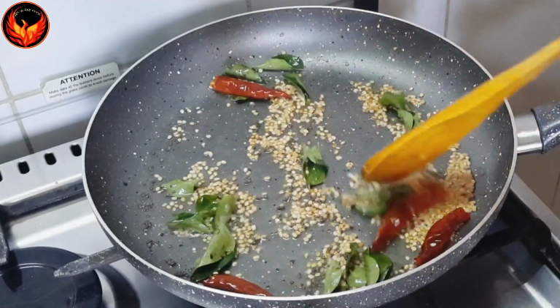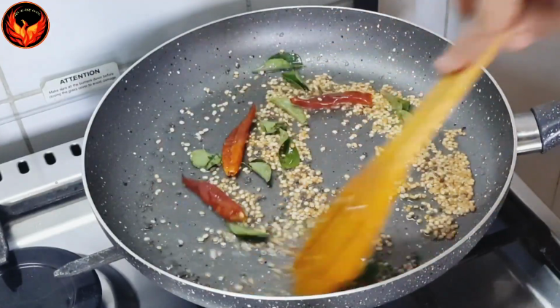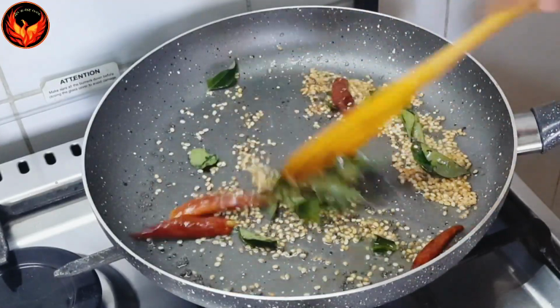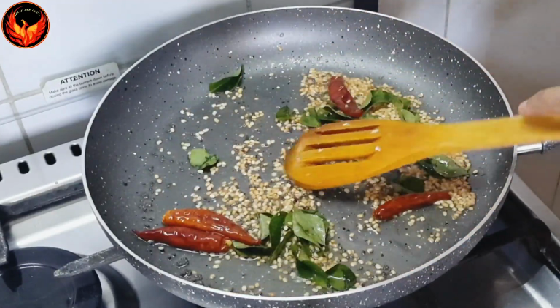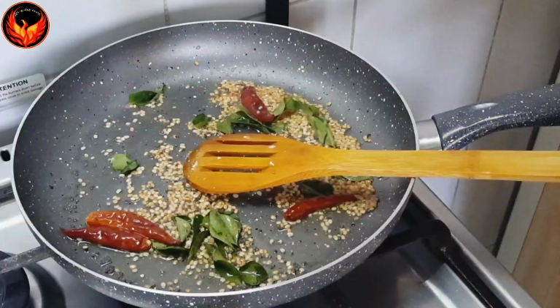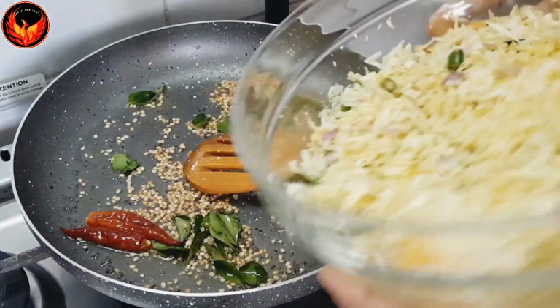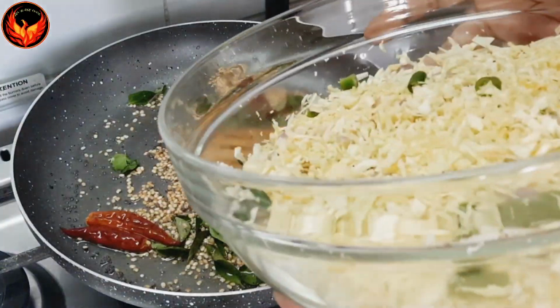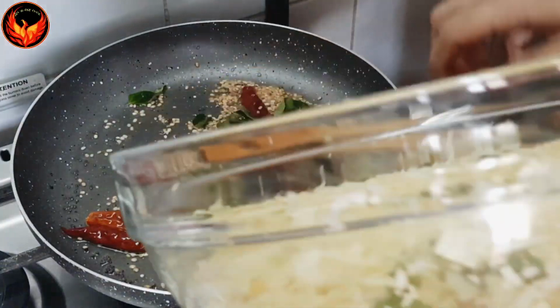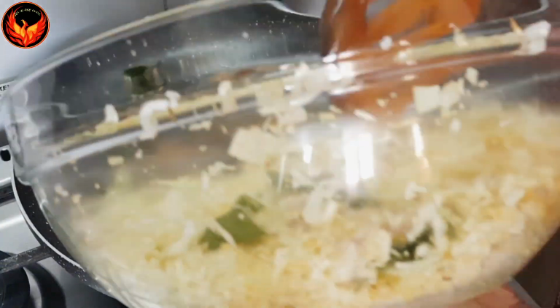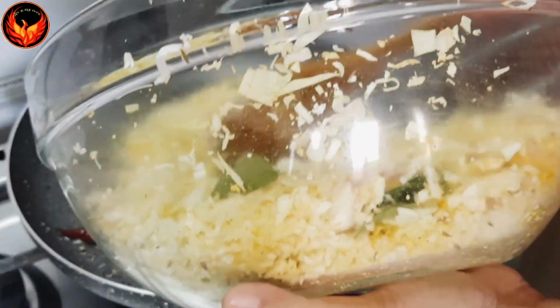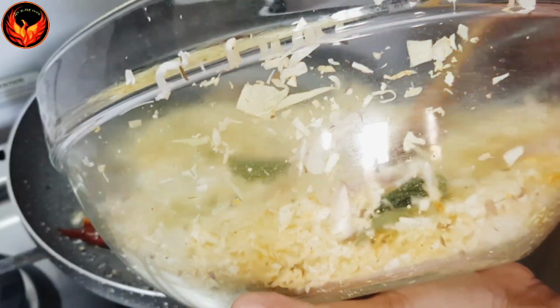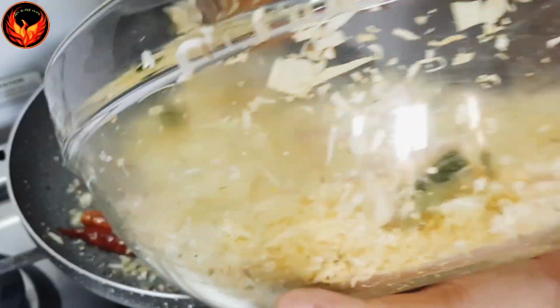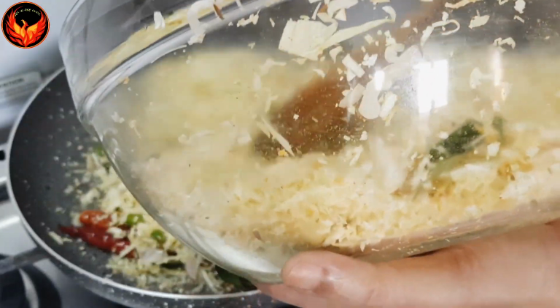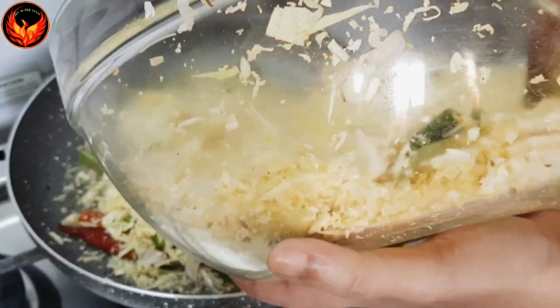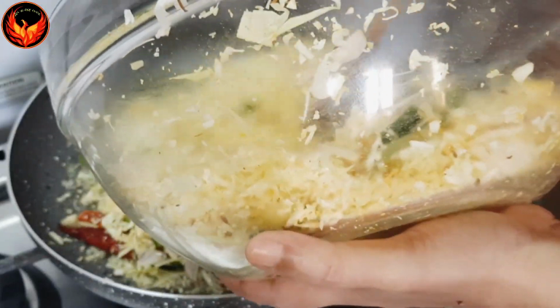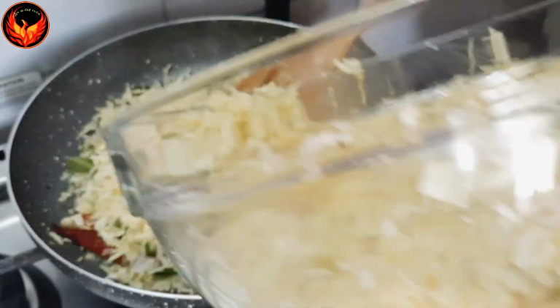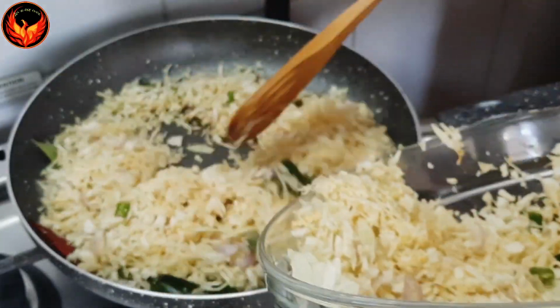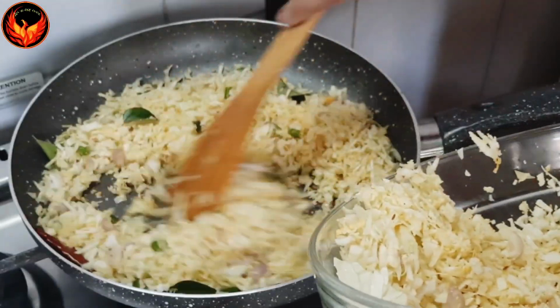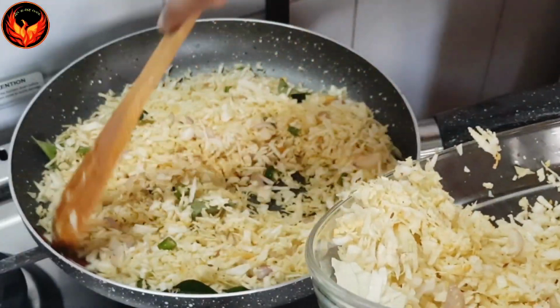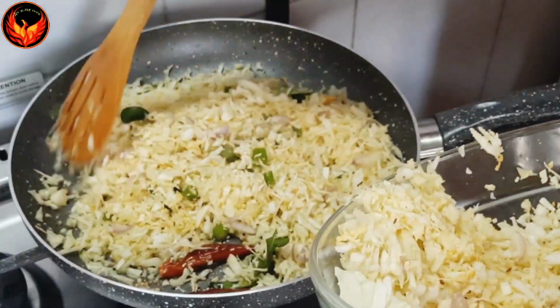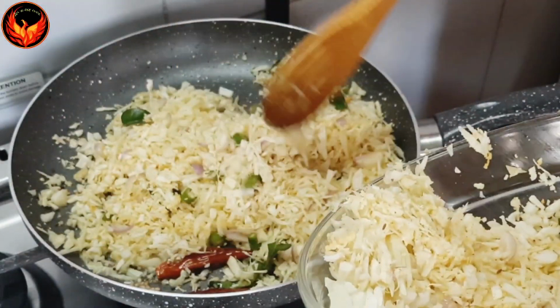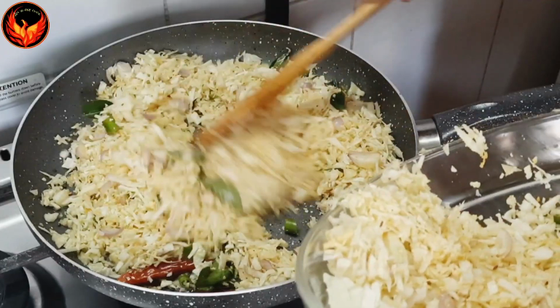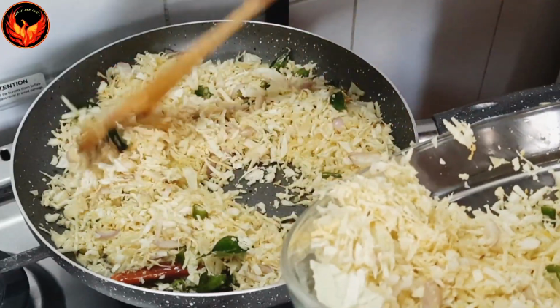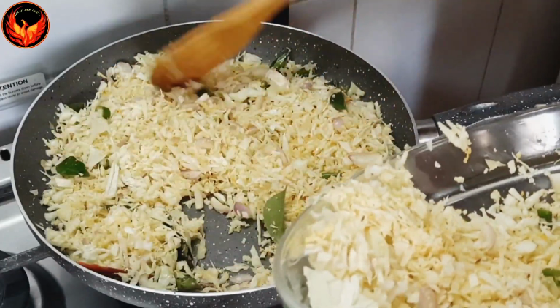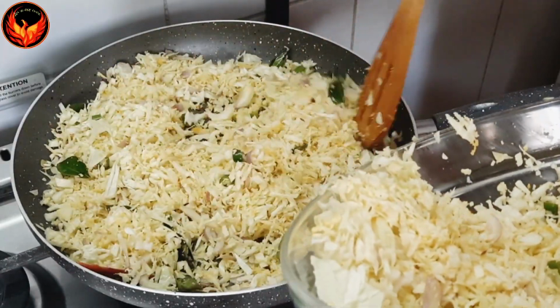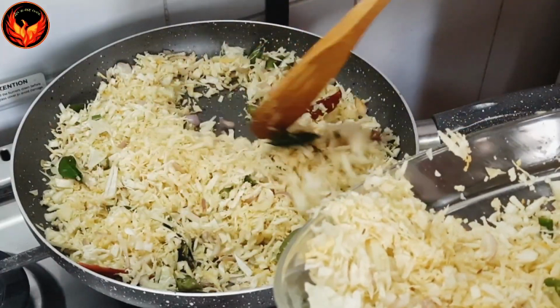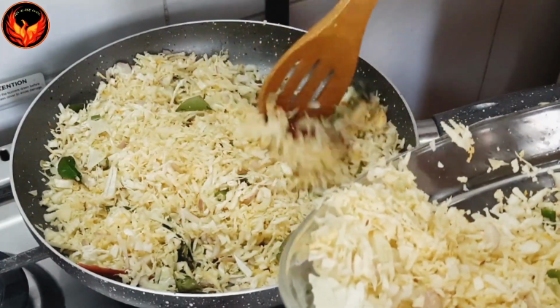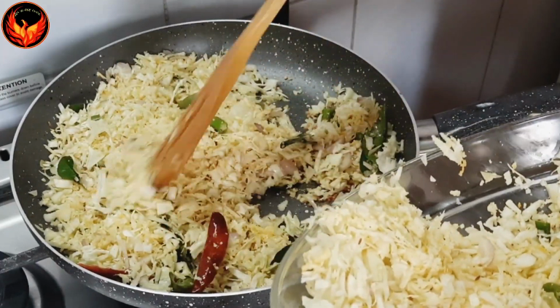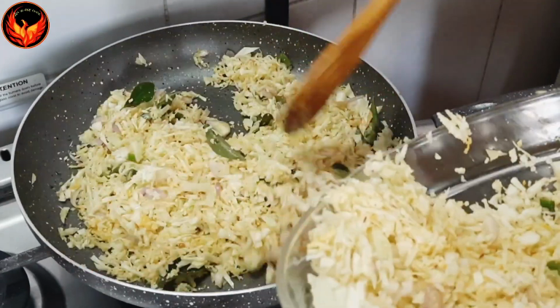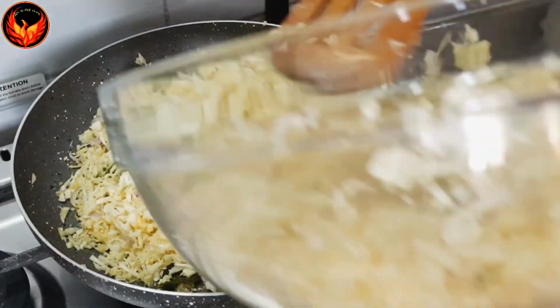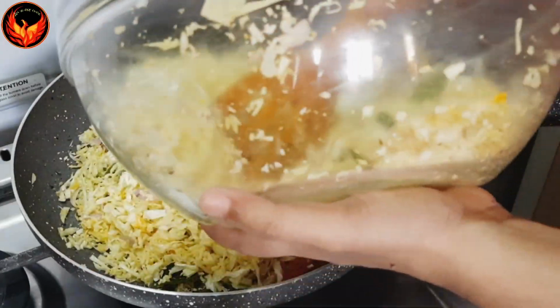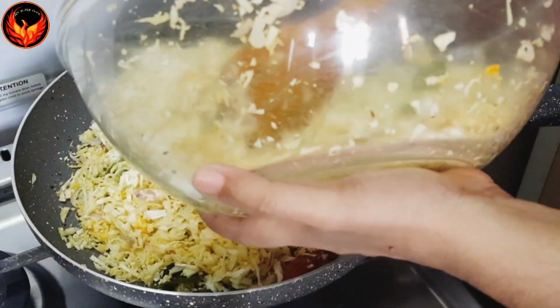We will mix in the cabbage in the jar. We will mix in the cabbage with a small jar. We will mix in the cabbage.